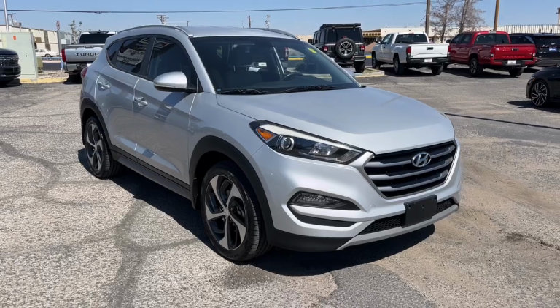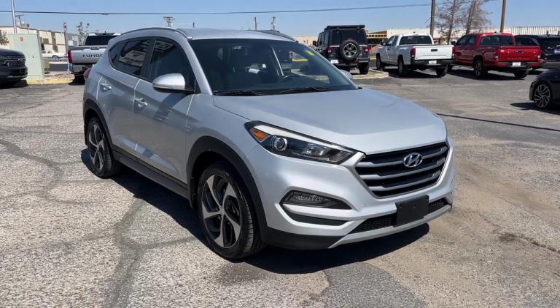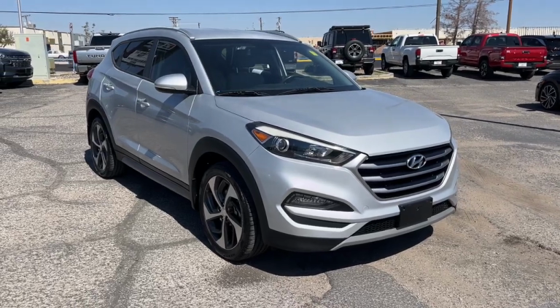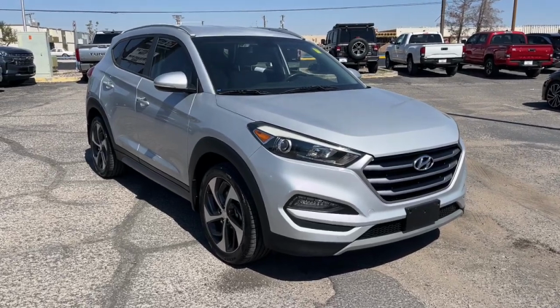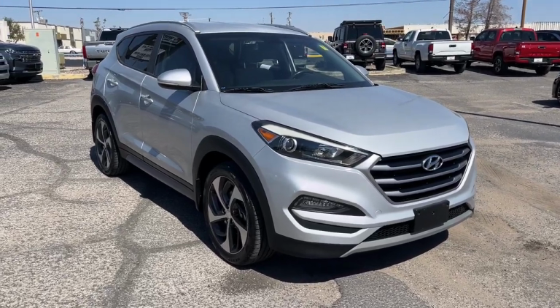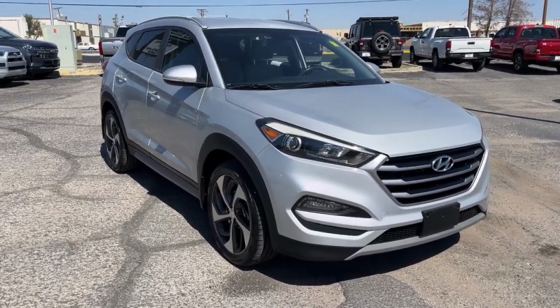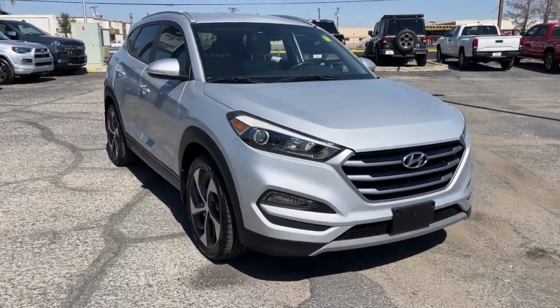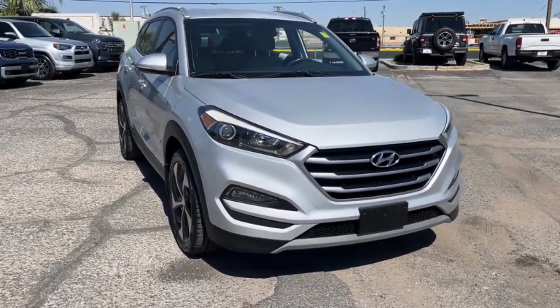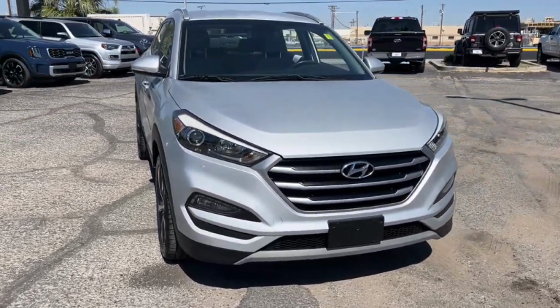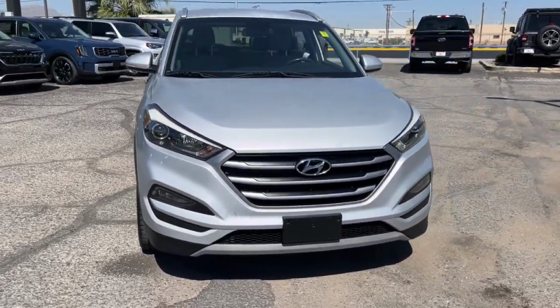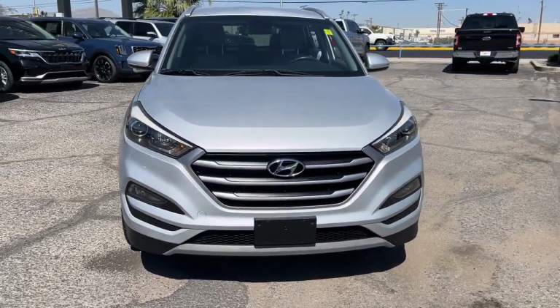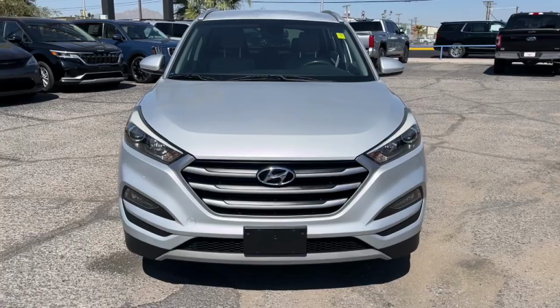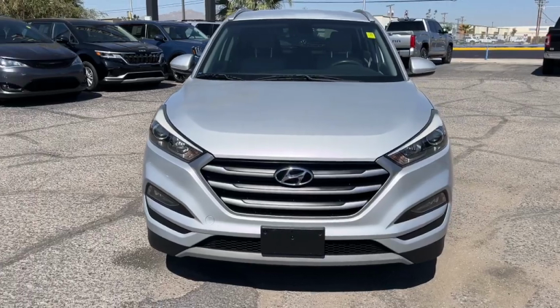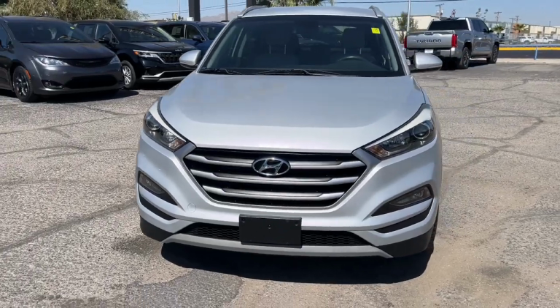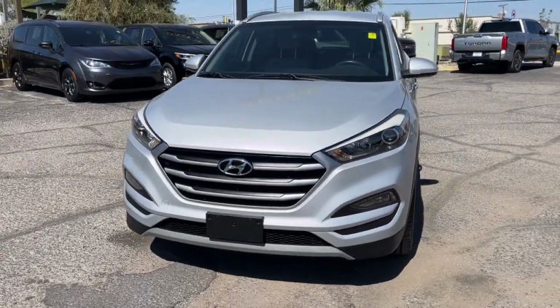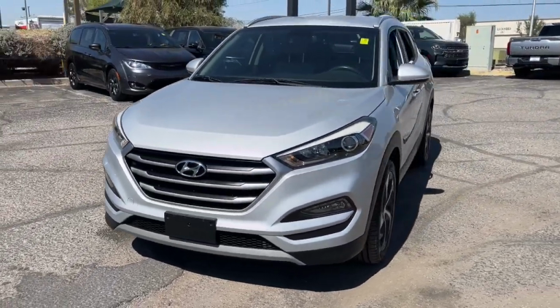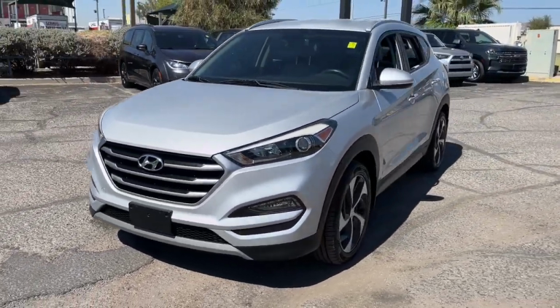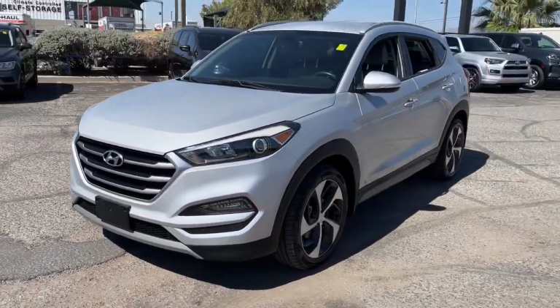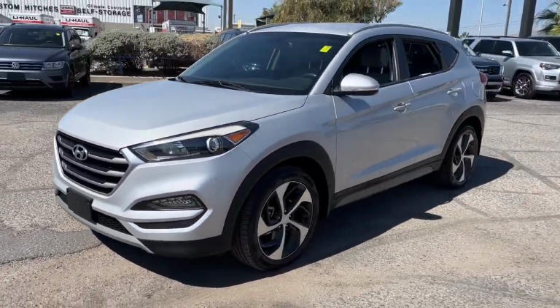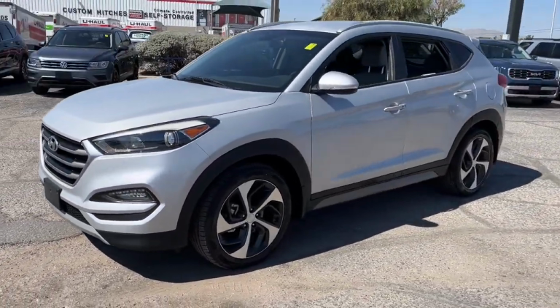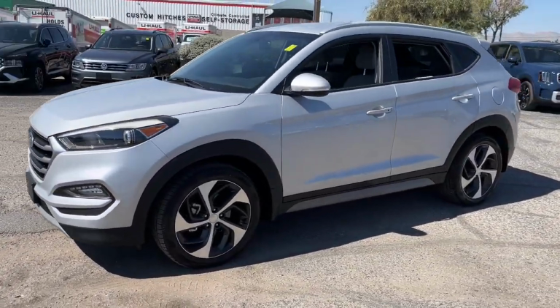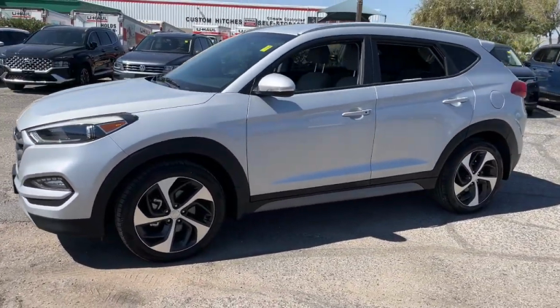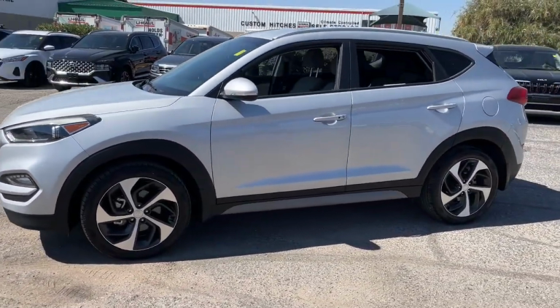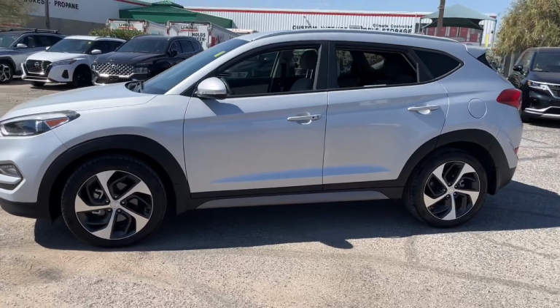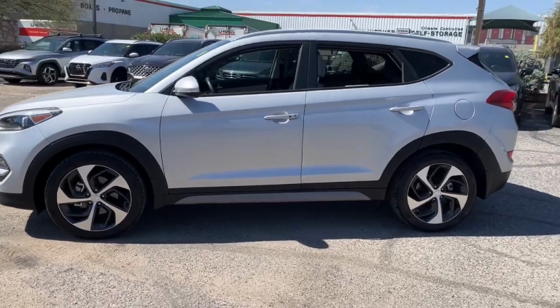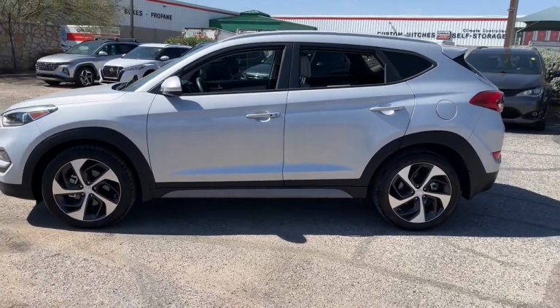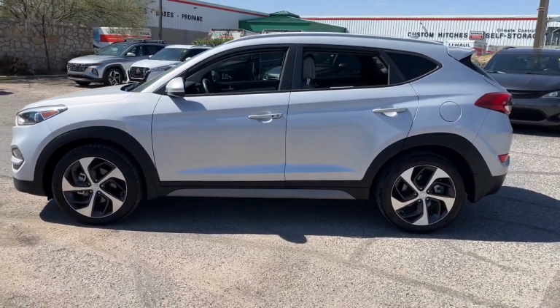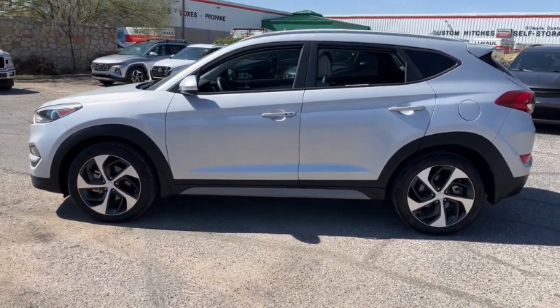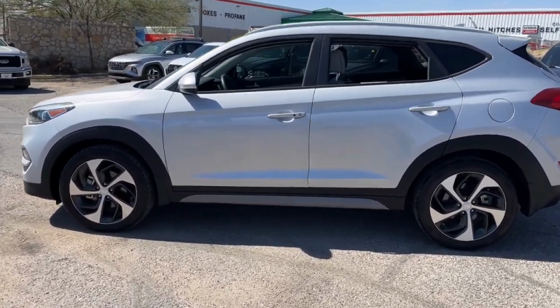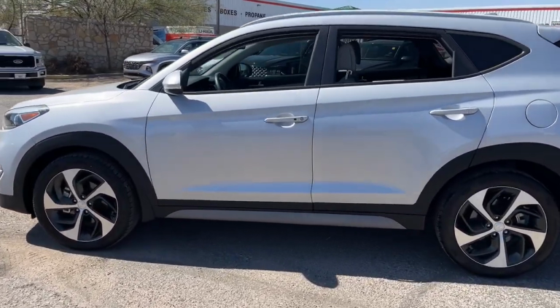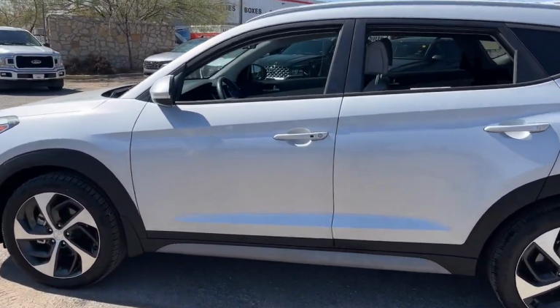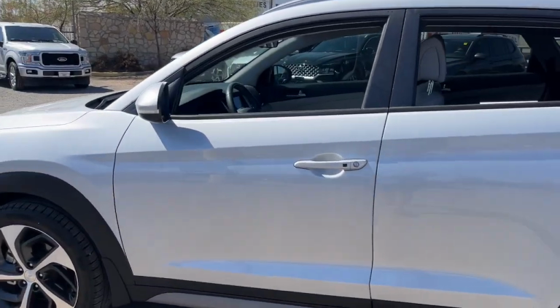You just found the 2018 Hyundai Tucson. With less than 30,000 miles on the odometer, this vehicle stands out from the rest. Take your daily drive to a higher level of comfort and quality with this well-built, well-equipped Tucson.